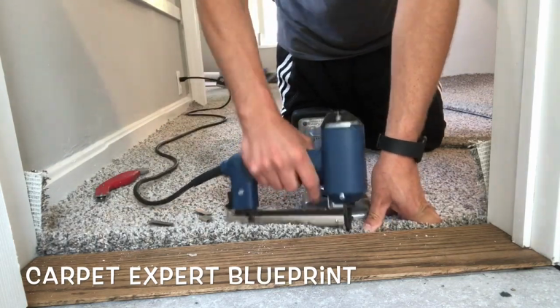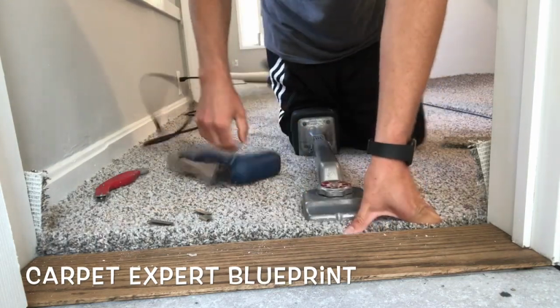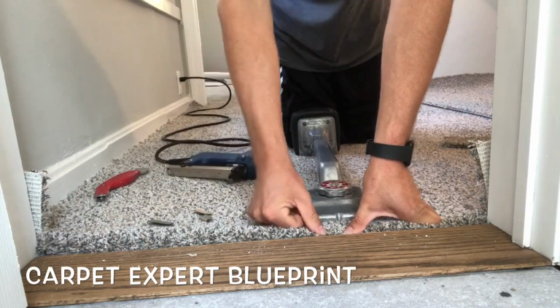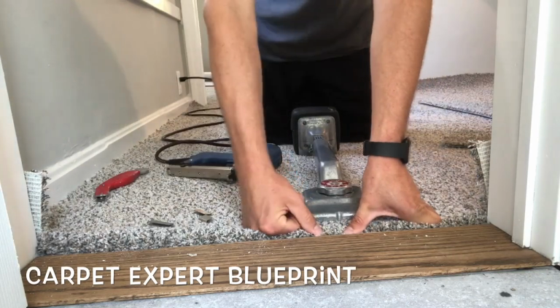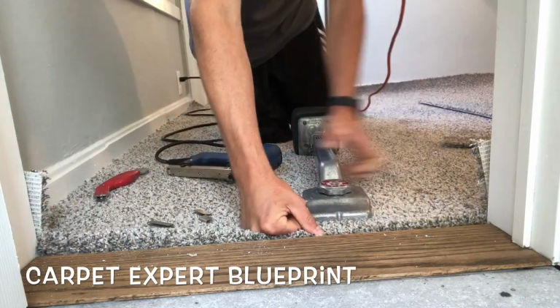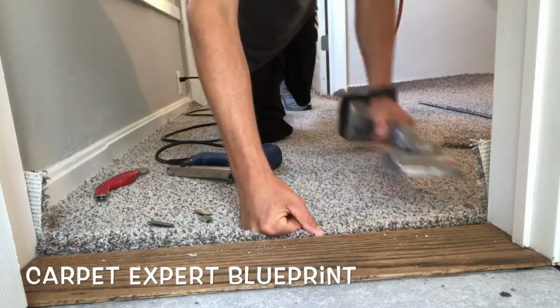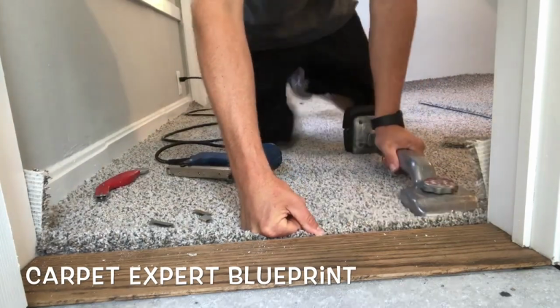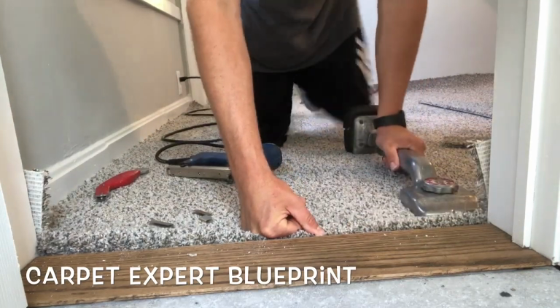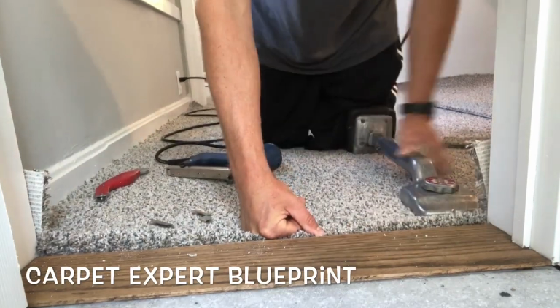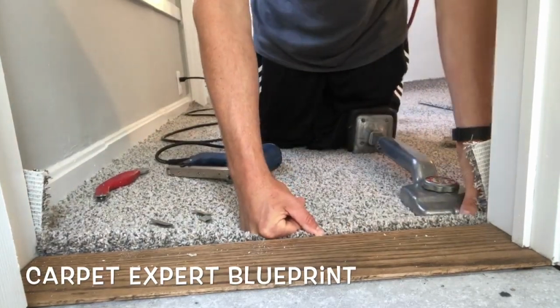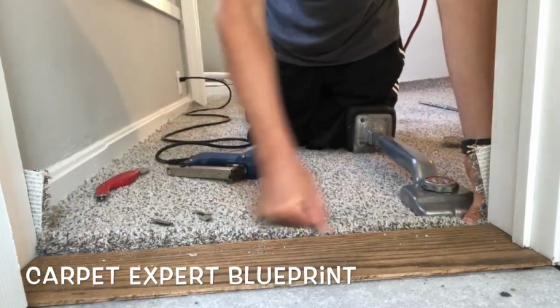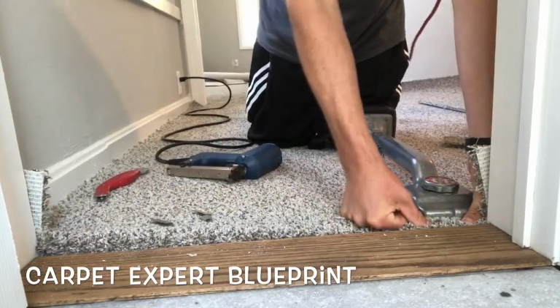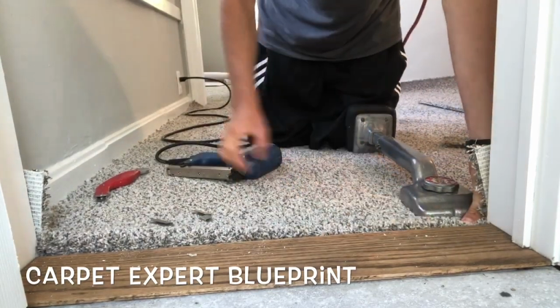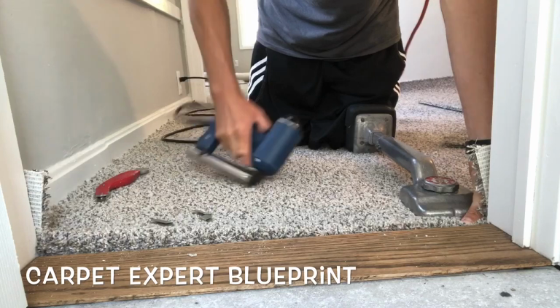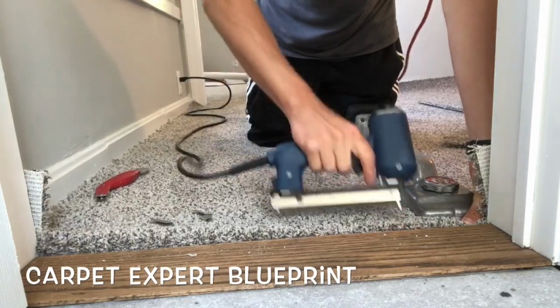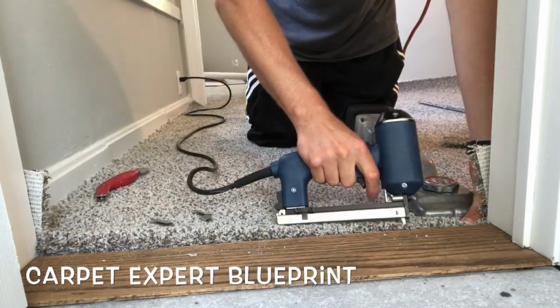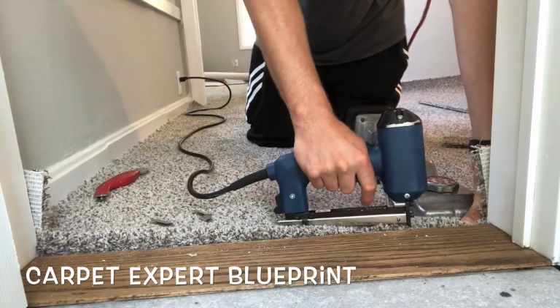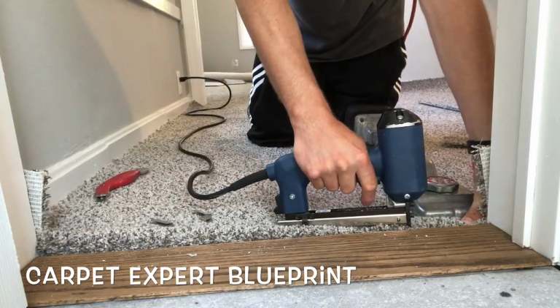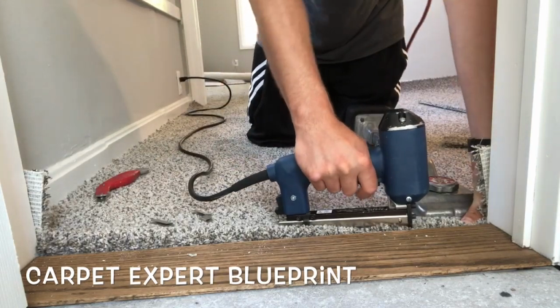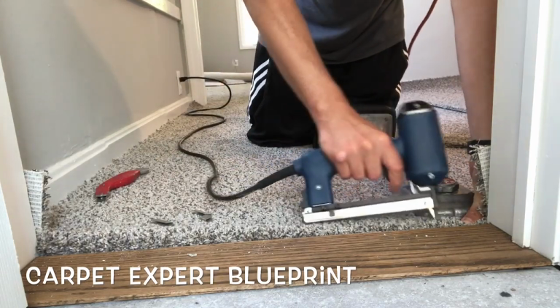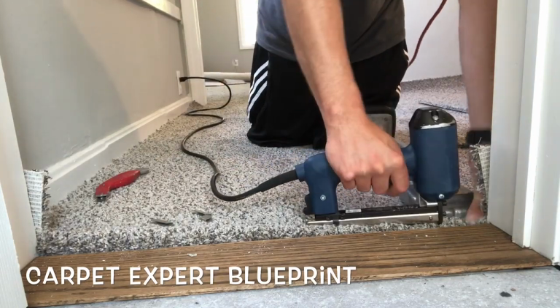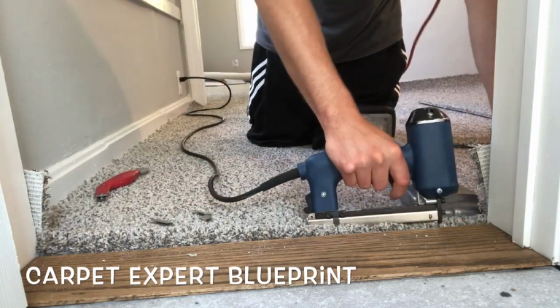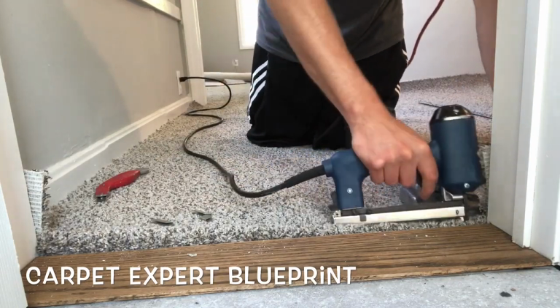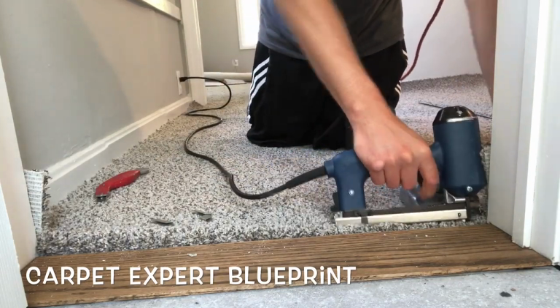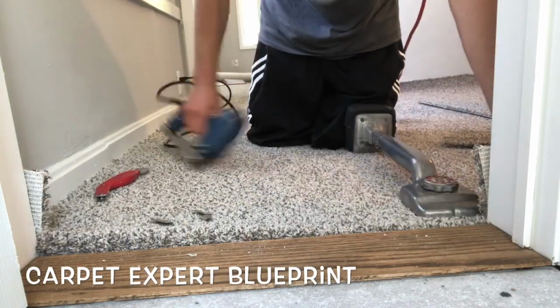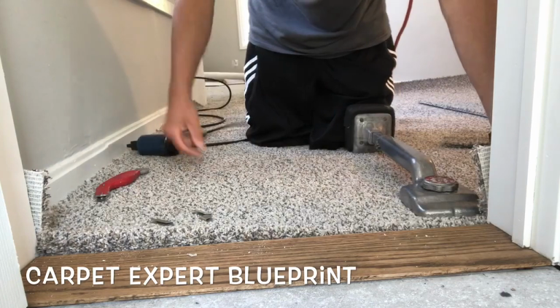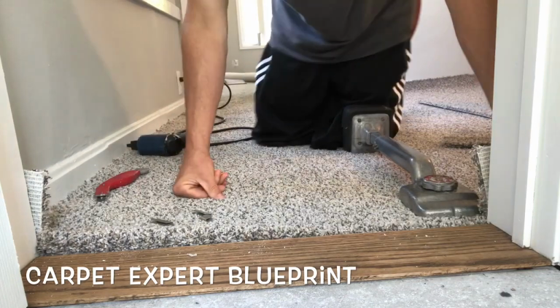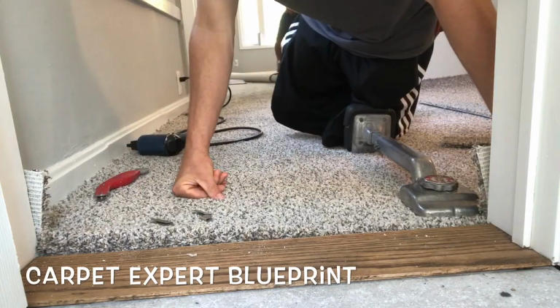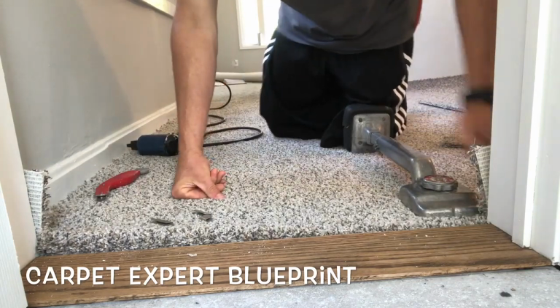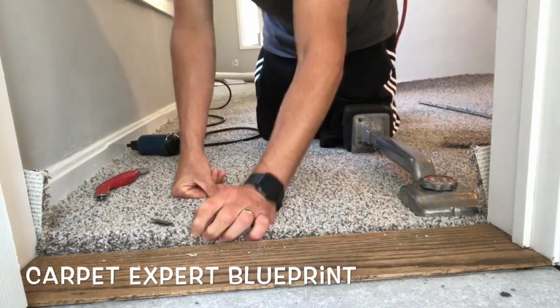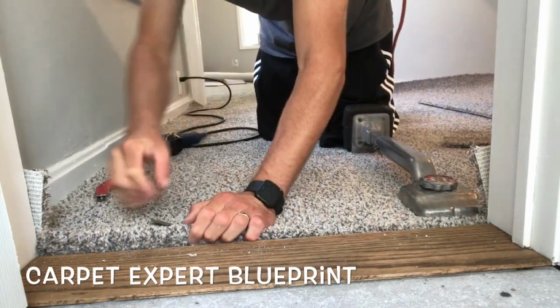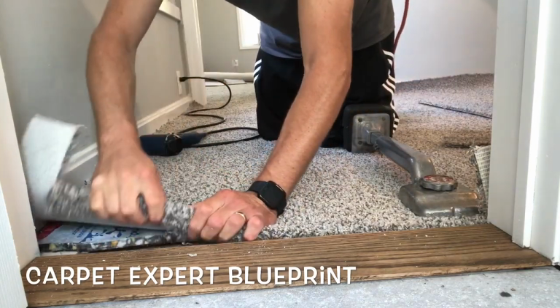The reason I do it this way is because in many cases if you just tuck to these thresholds, over time they can work themselves loose. By doing this, you are absolutely ensuring that this is not going anywhere until you are officially ready to tear it out.